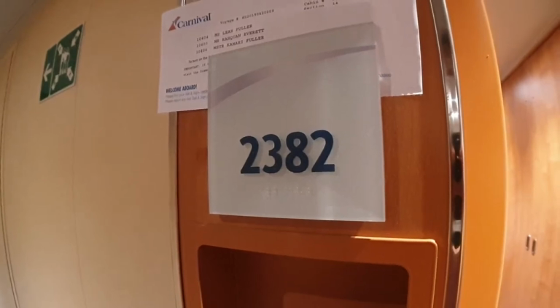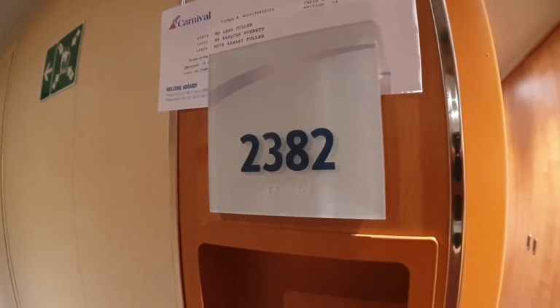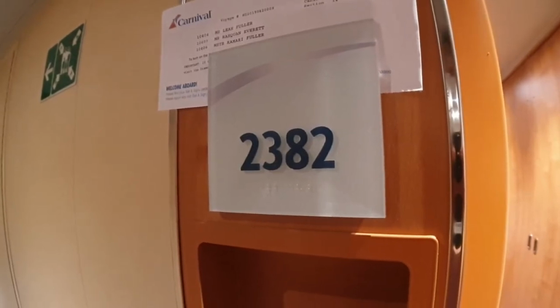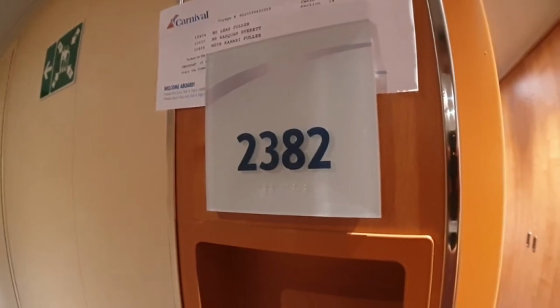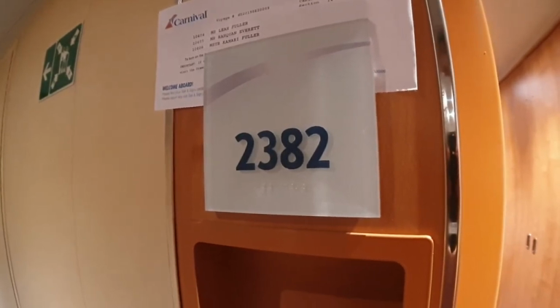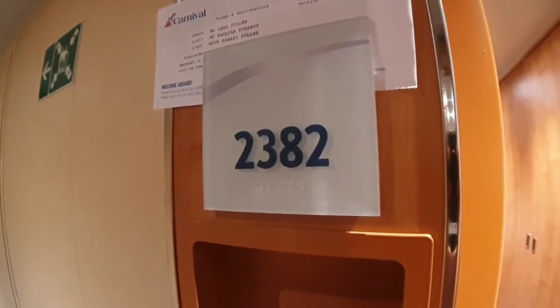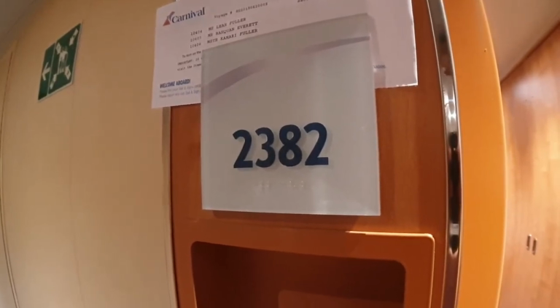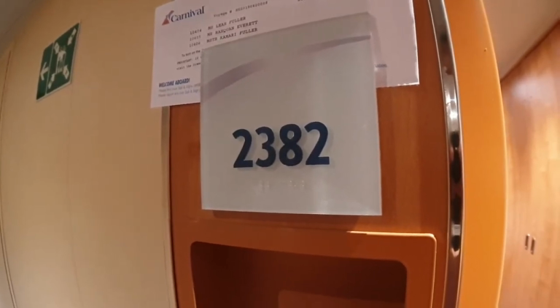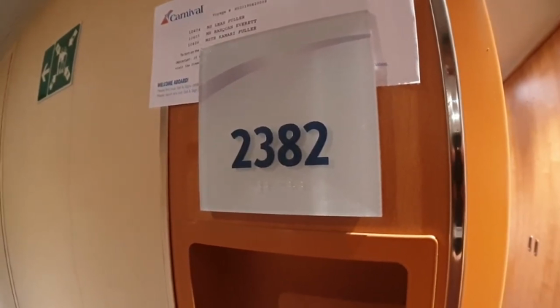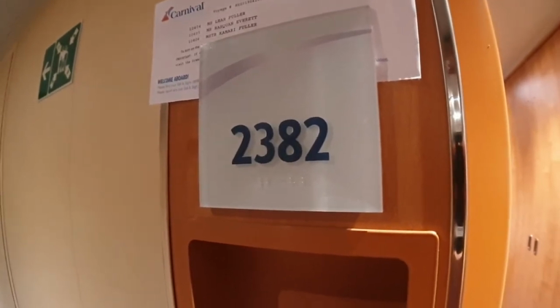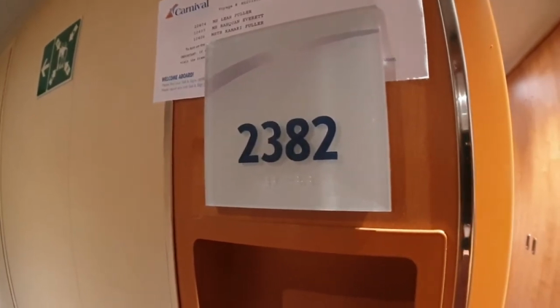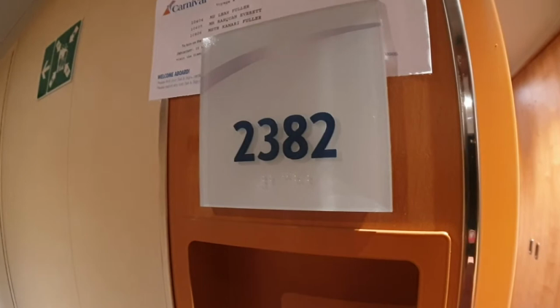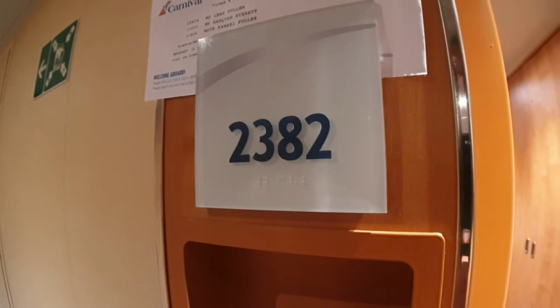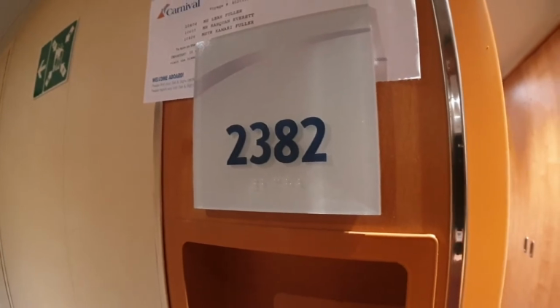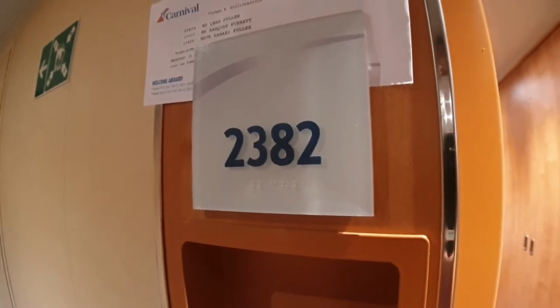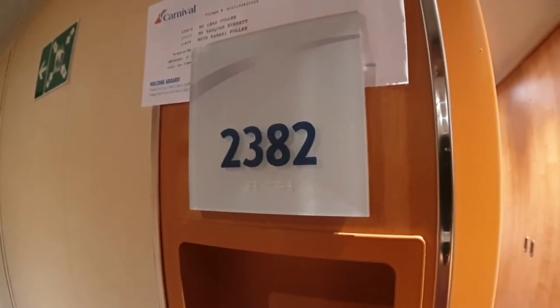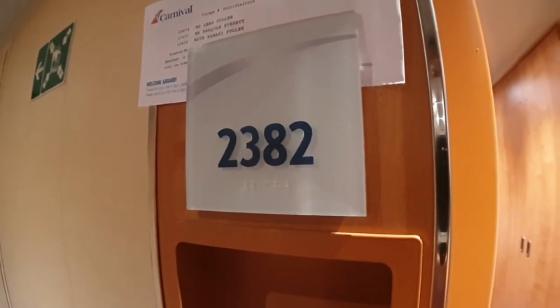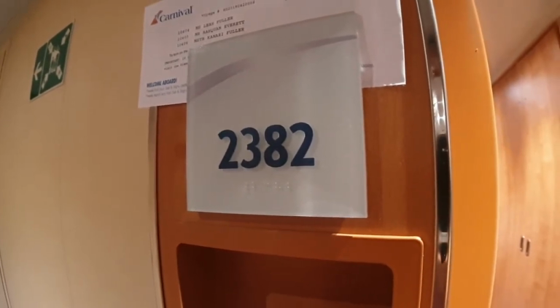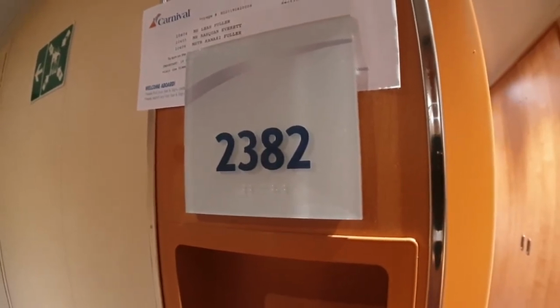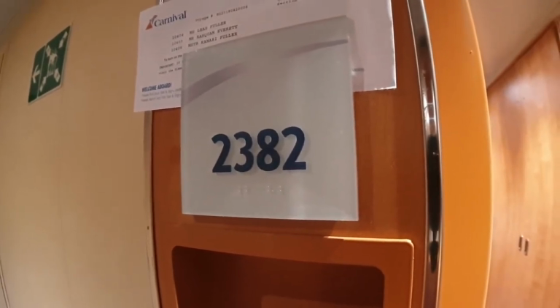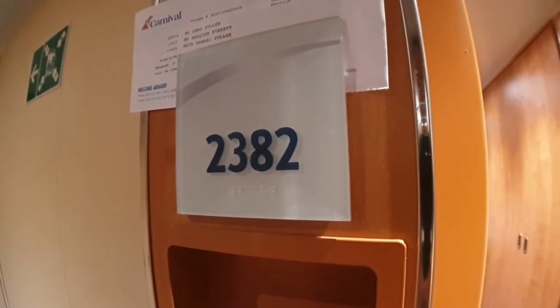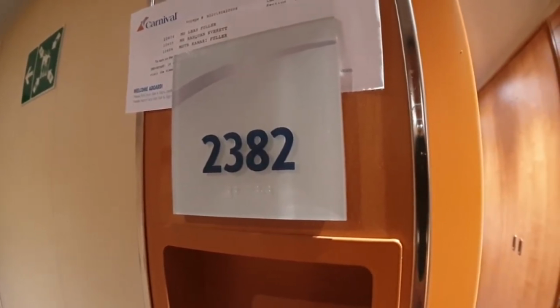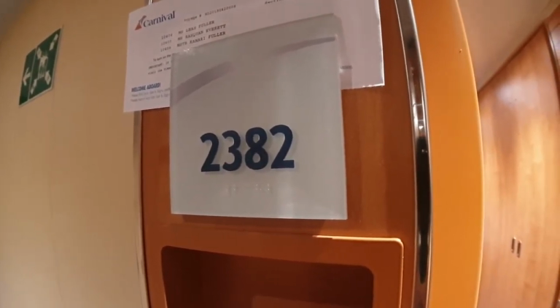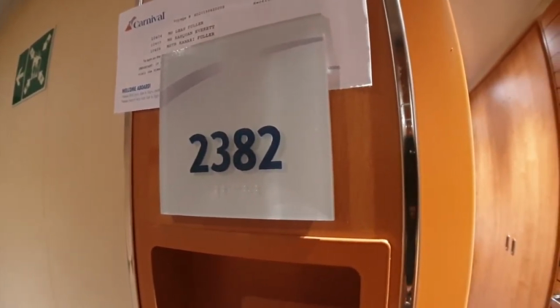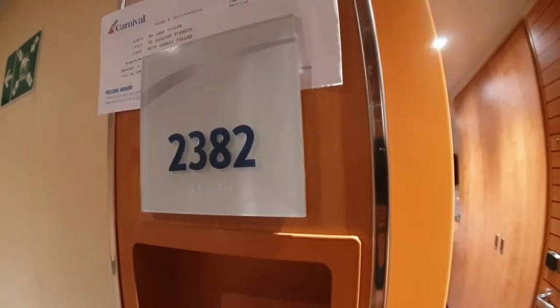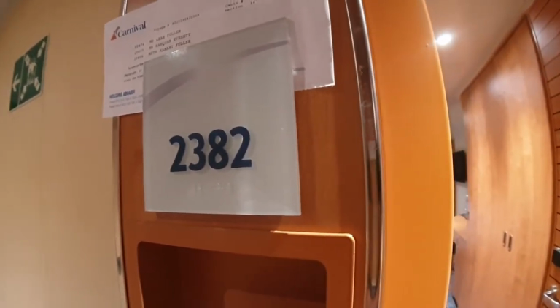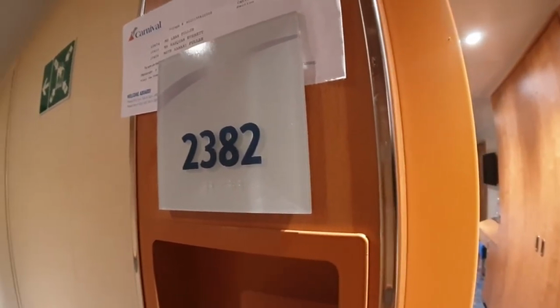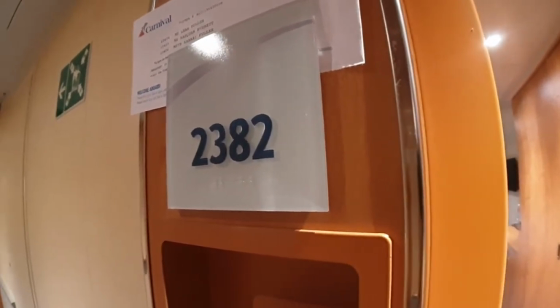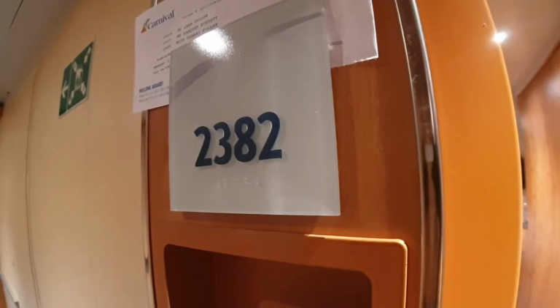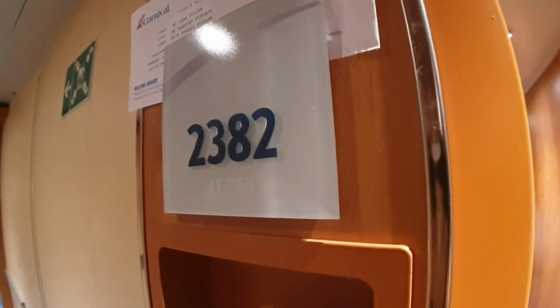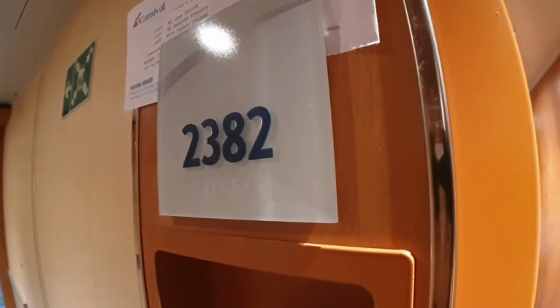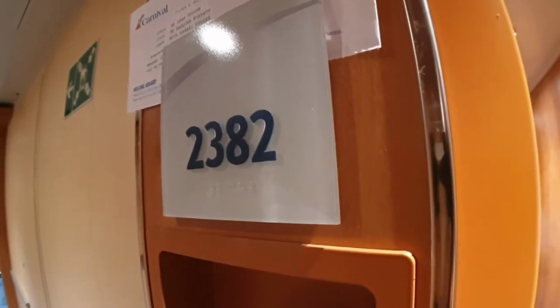Hello everybody and welcome to I Like Cruise Ships, the YouTube channel, and welcome aboard Carnival Horizon. We're gonna have a look at one of the Deck 2 cabins — this is 2382.